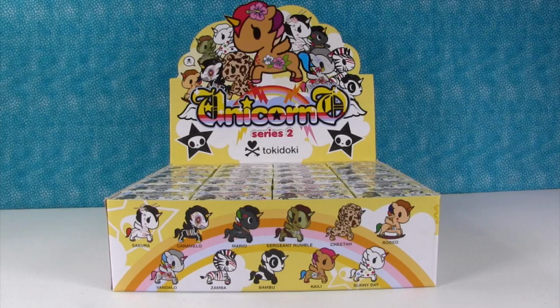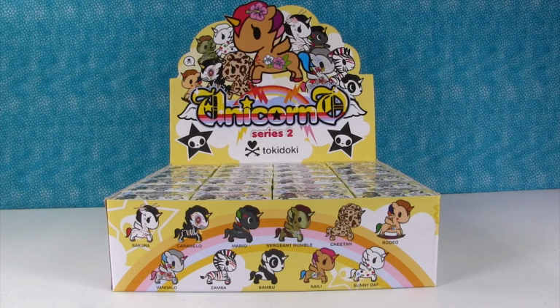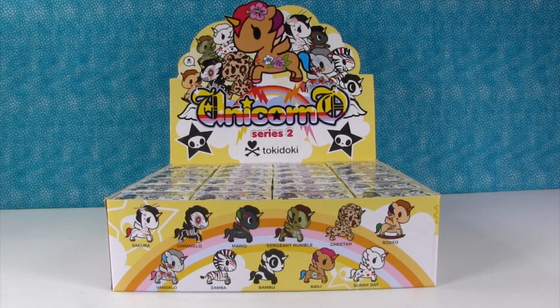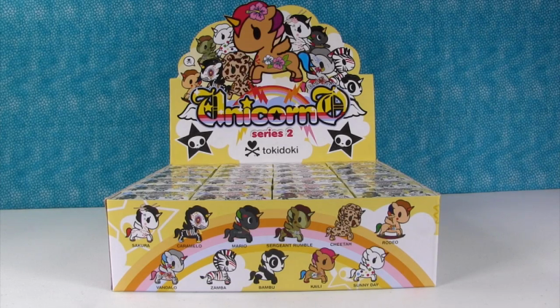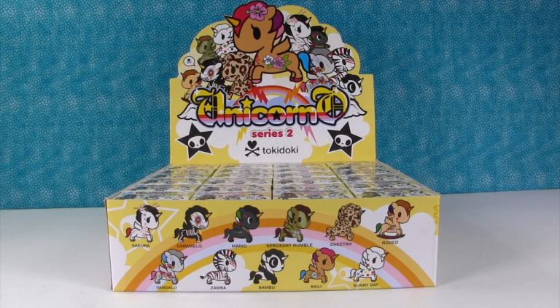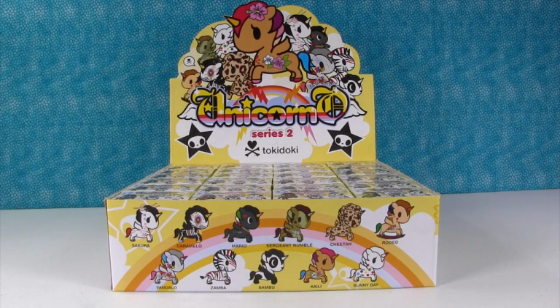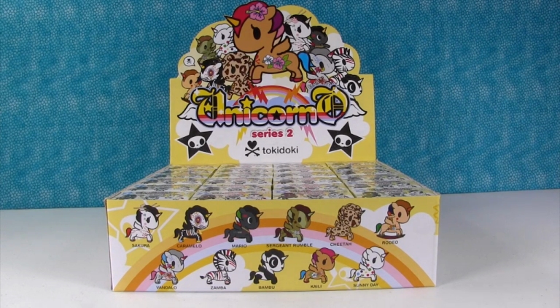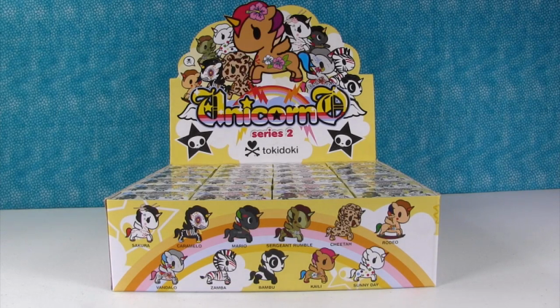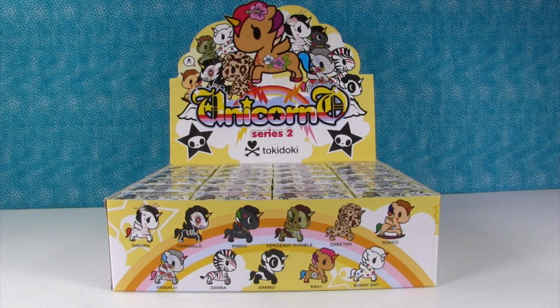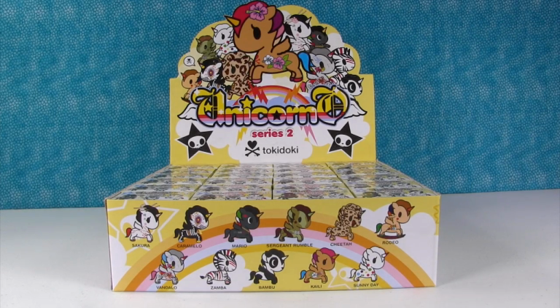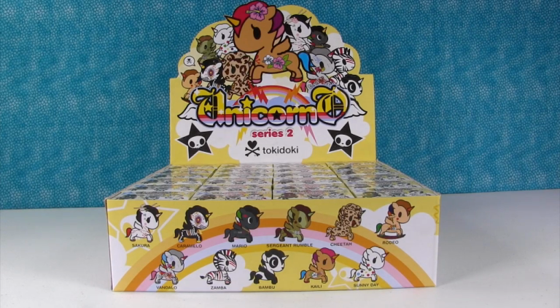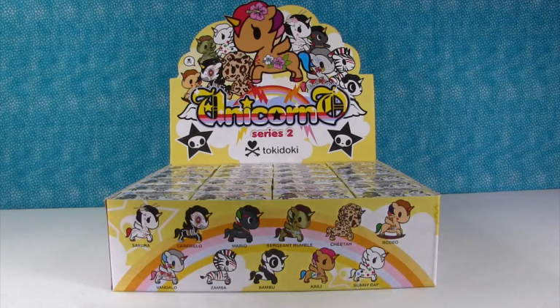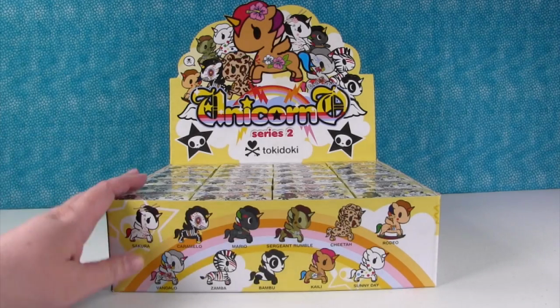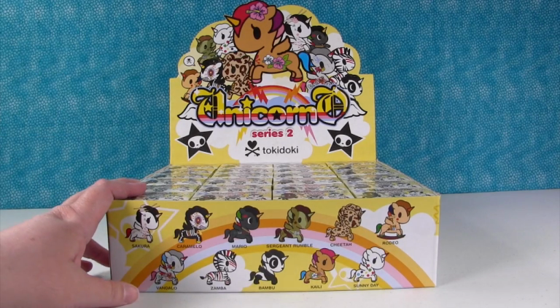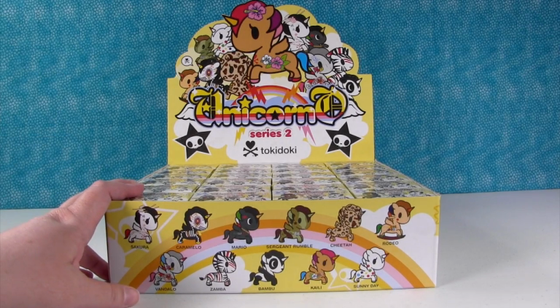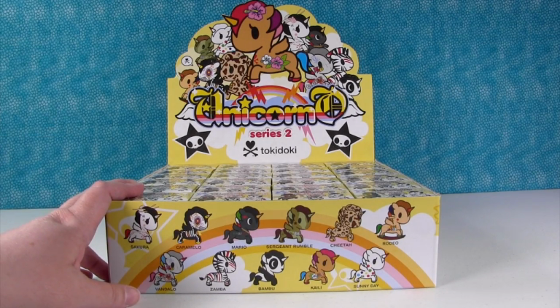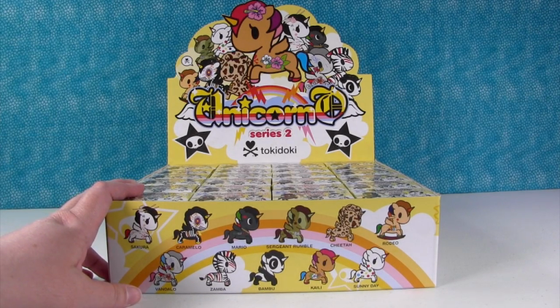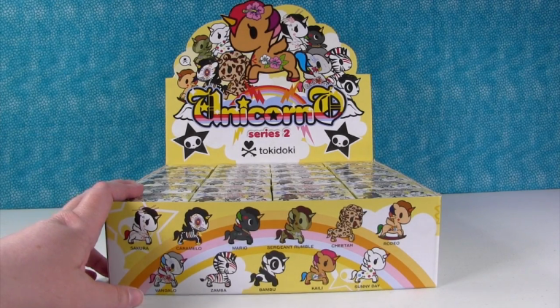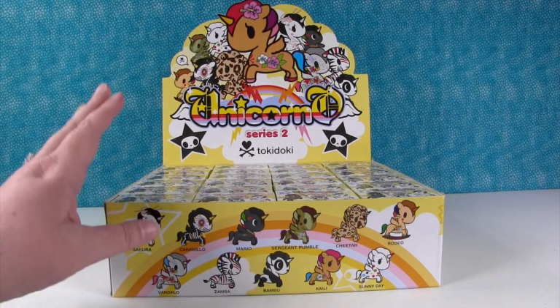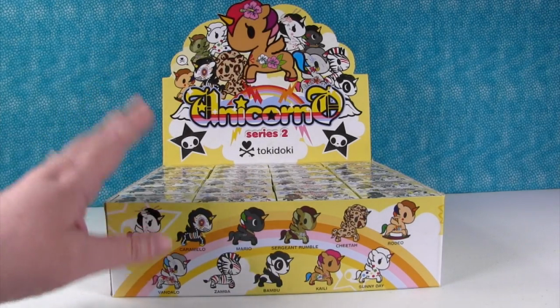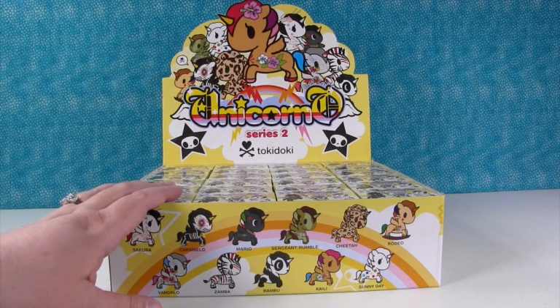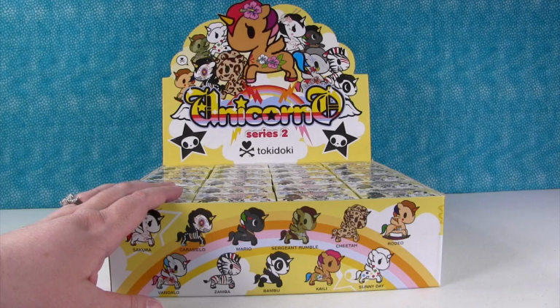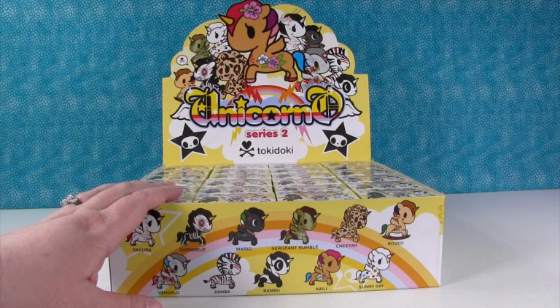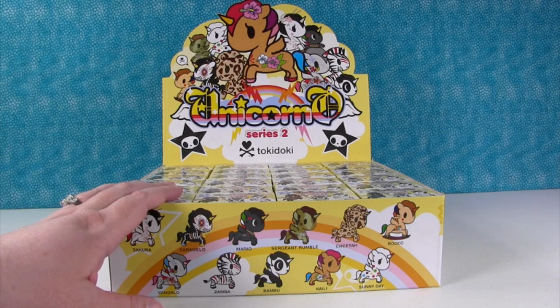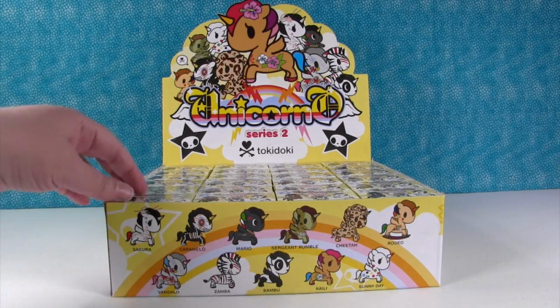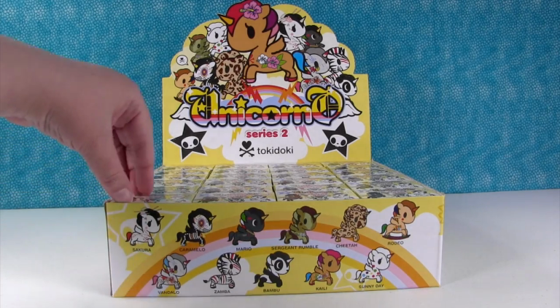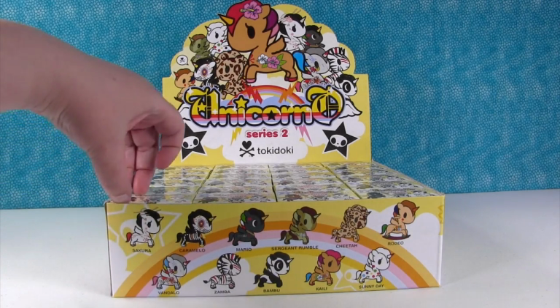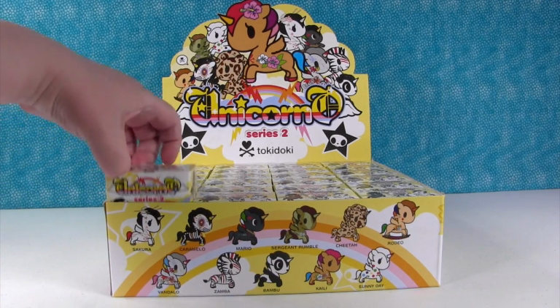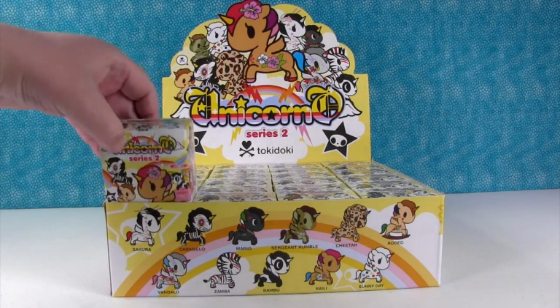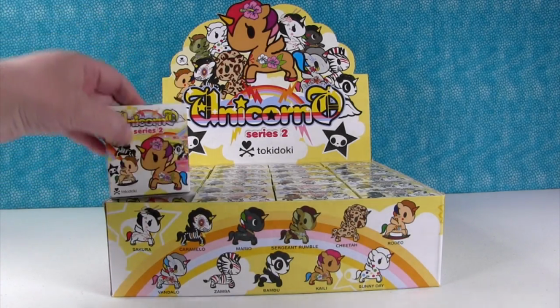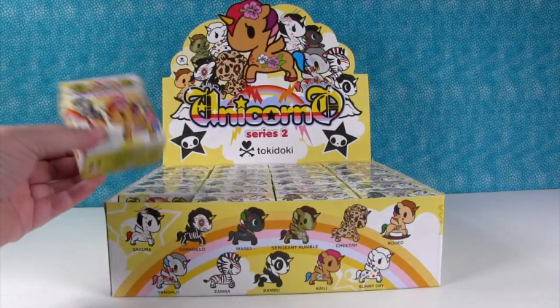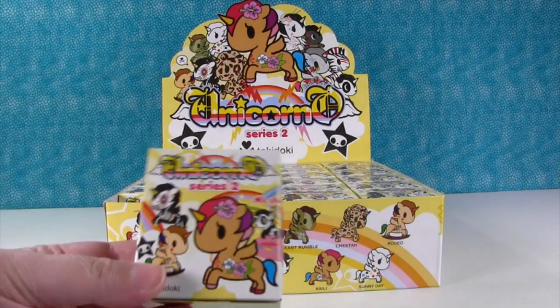Hey guys, it's Shannon and Paul, and this is so super cool! Thanks to the super duper nice people at Tokidoki, we have a full case of Unicorno Series 2 blind box figures to open with you guys.